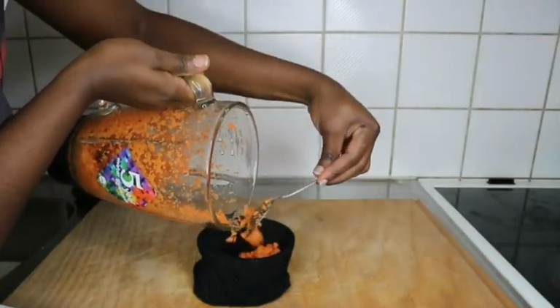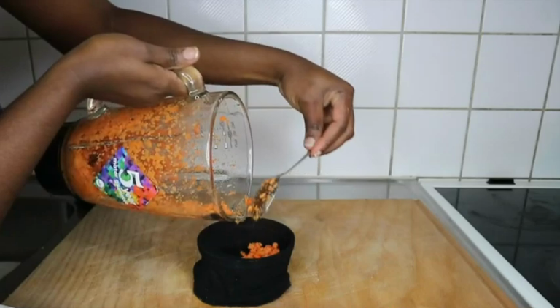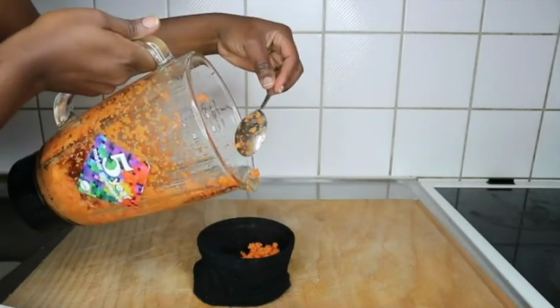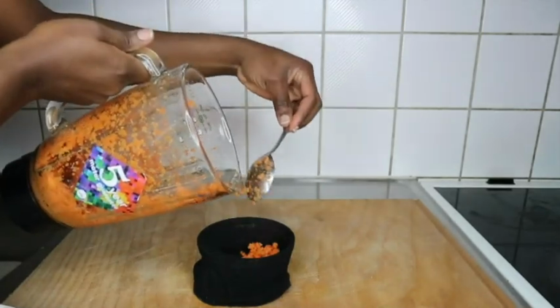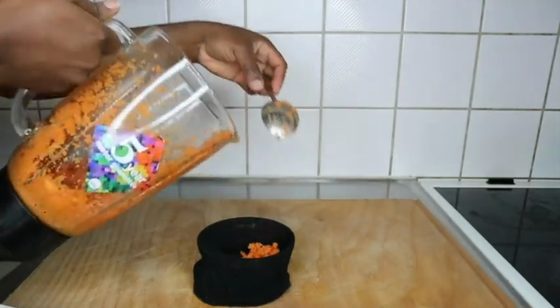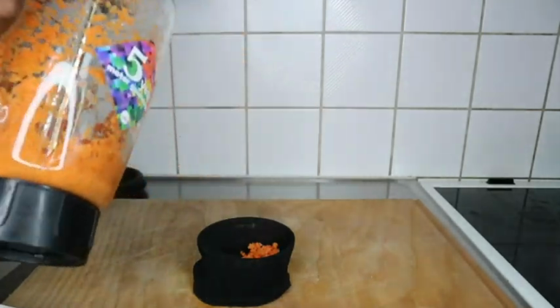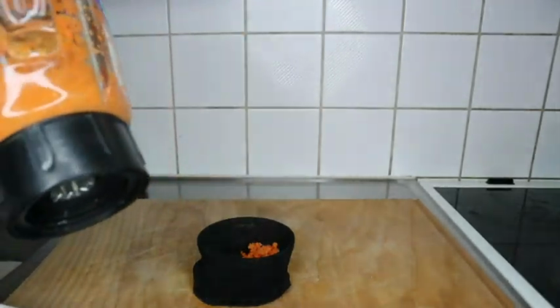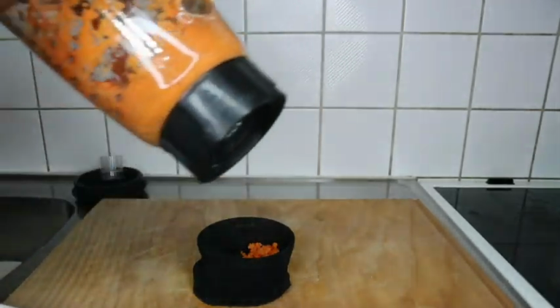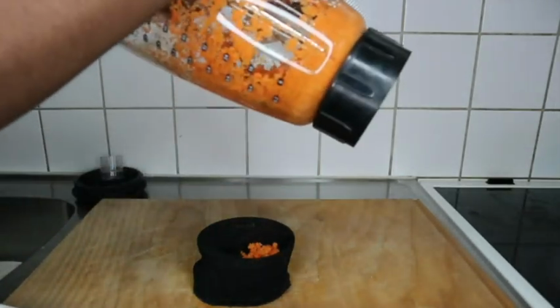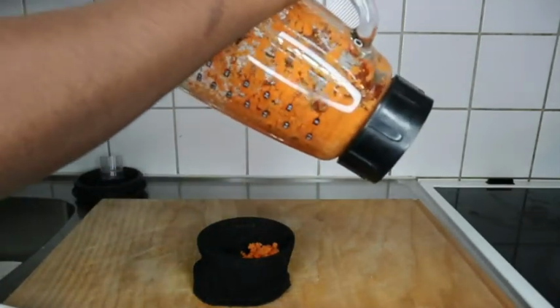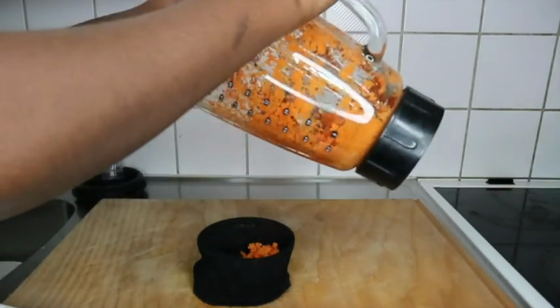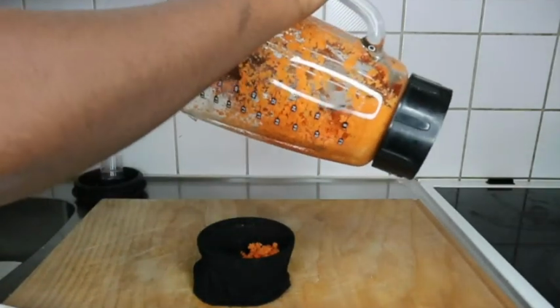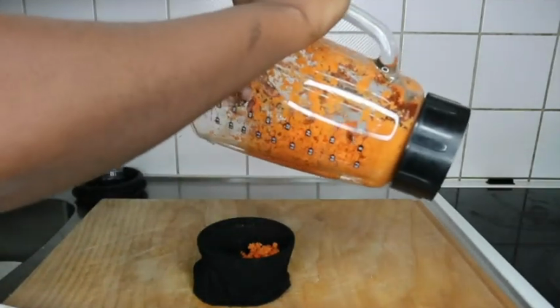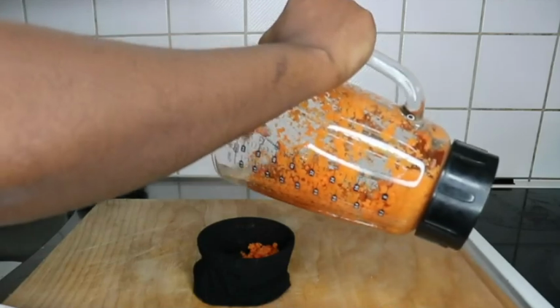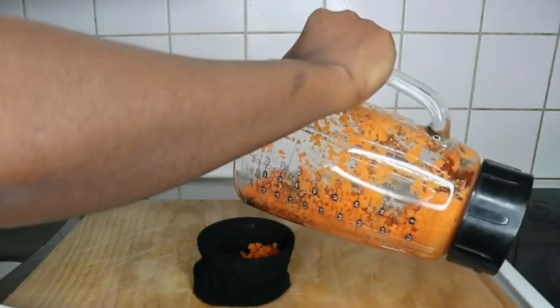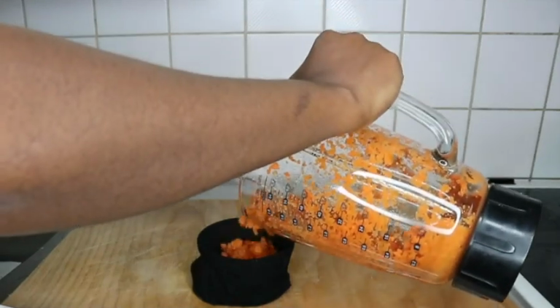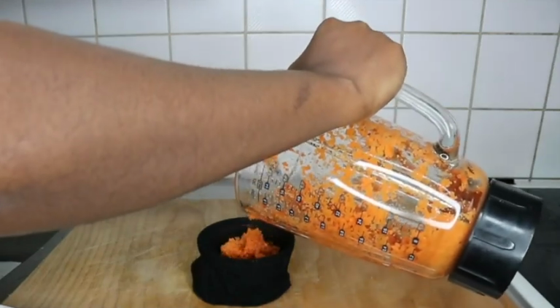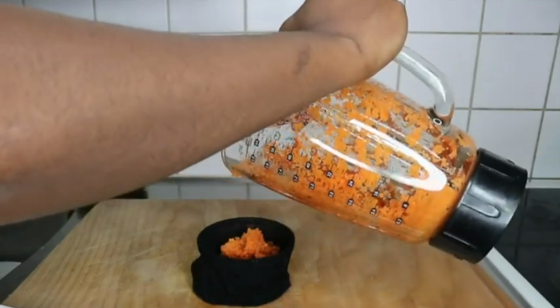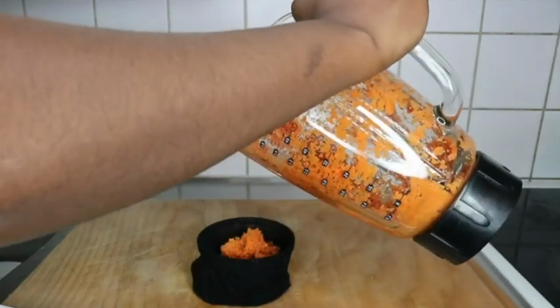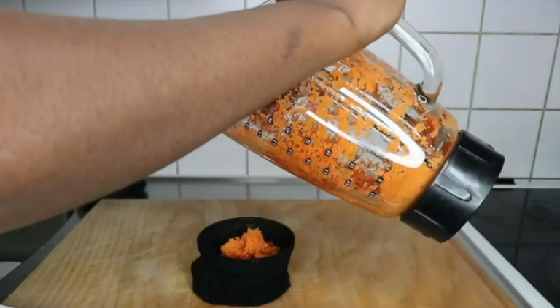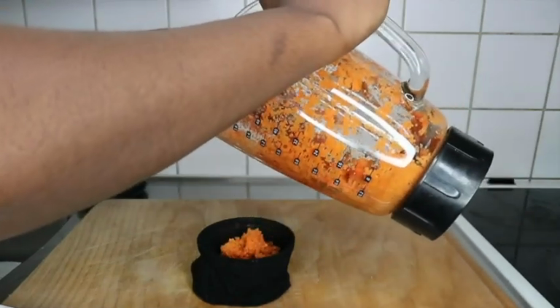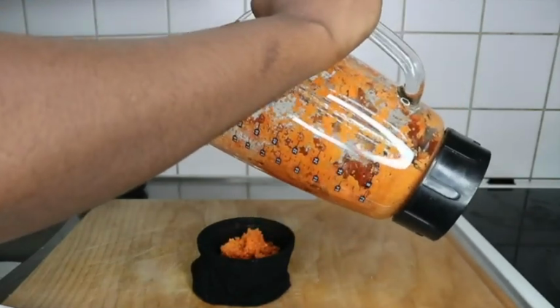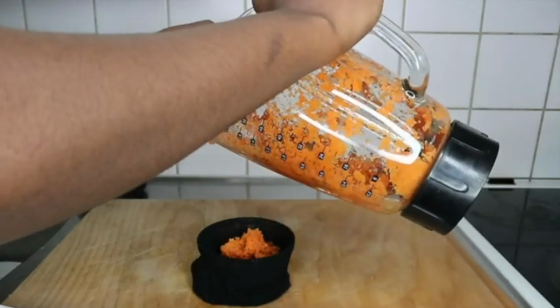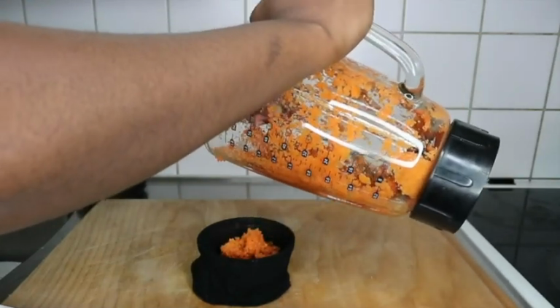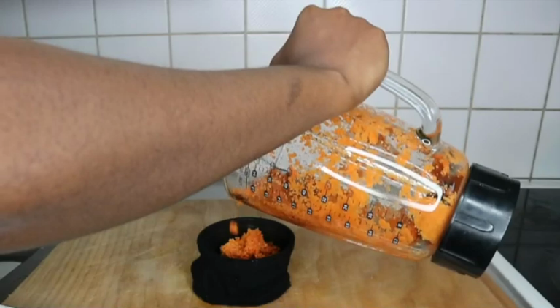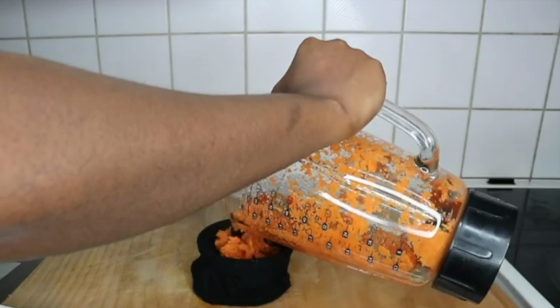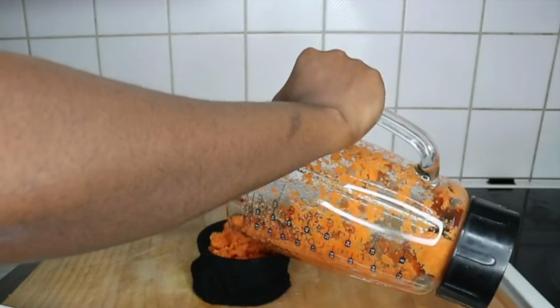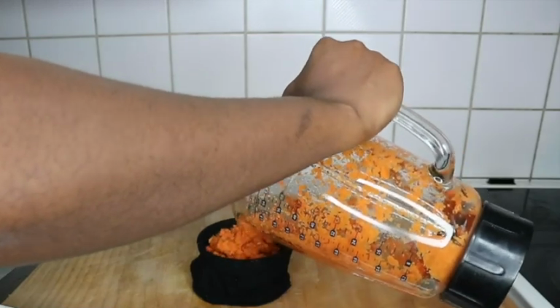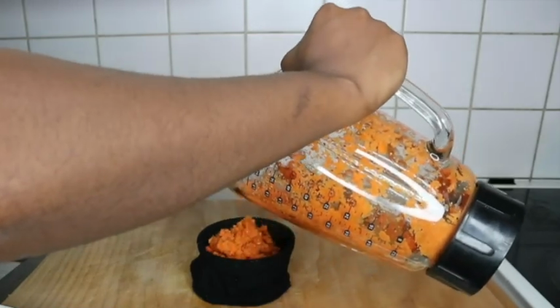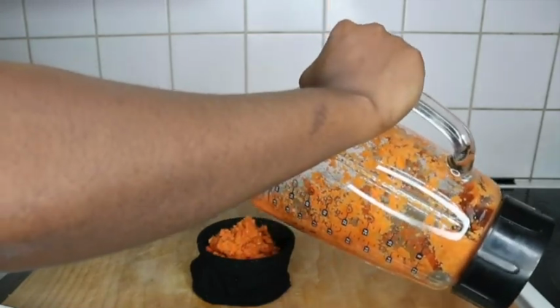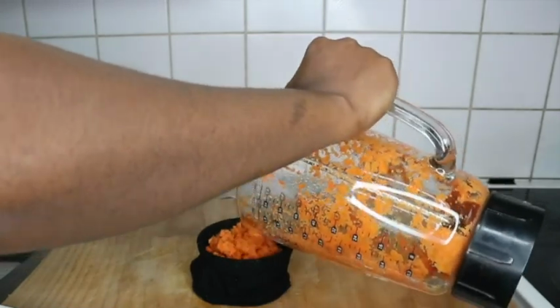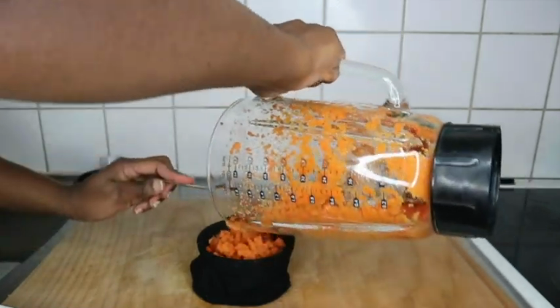You don't even need much carrot — just one carrot, because you're making this for maybe one or two weeks max. I'll tell you how to store the excess as we go.